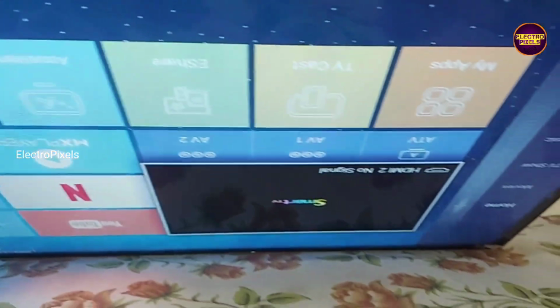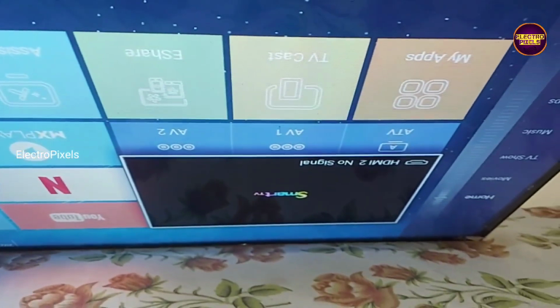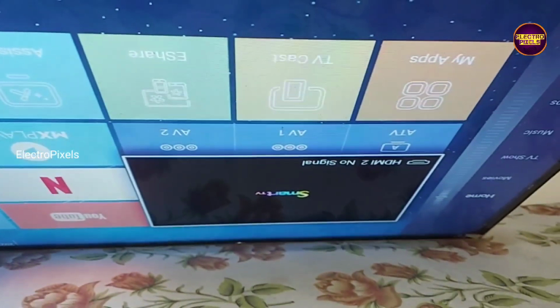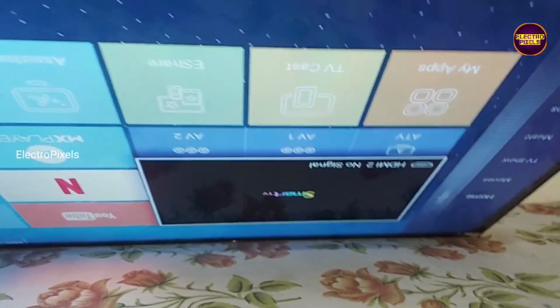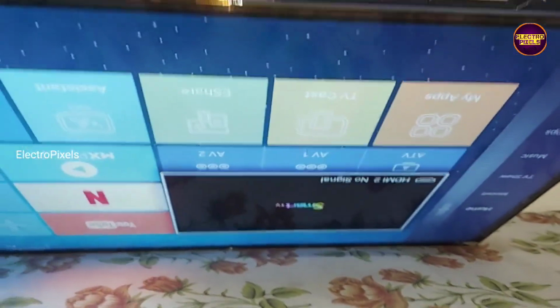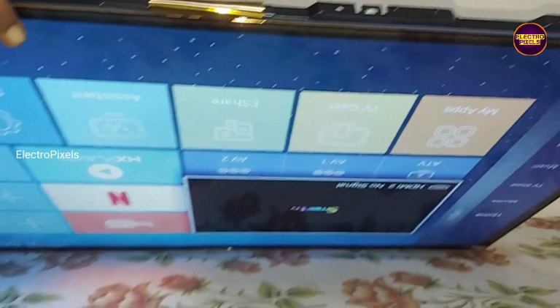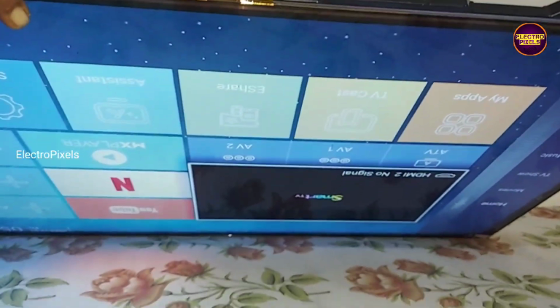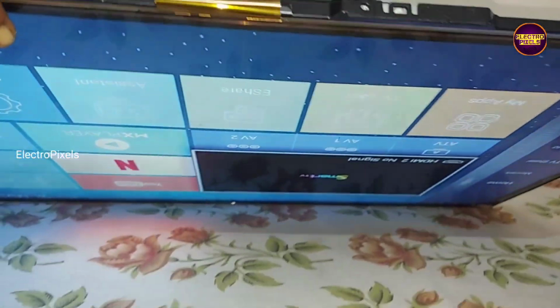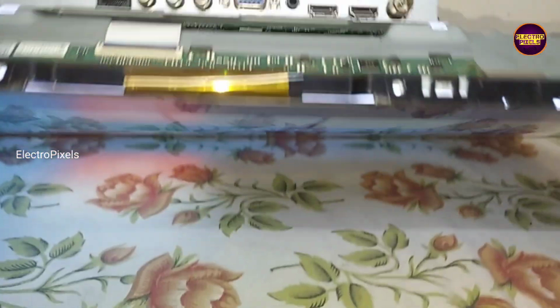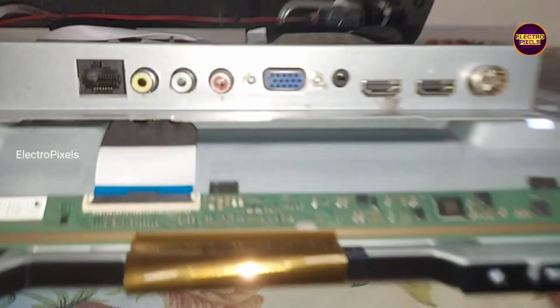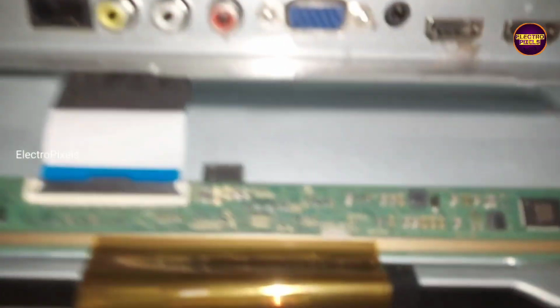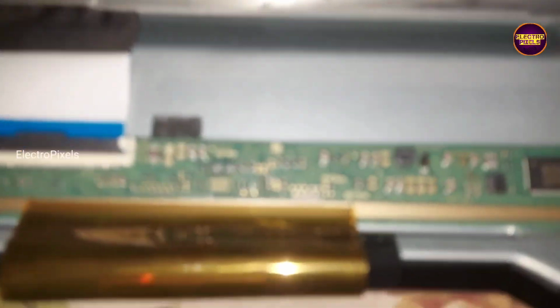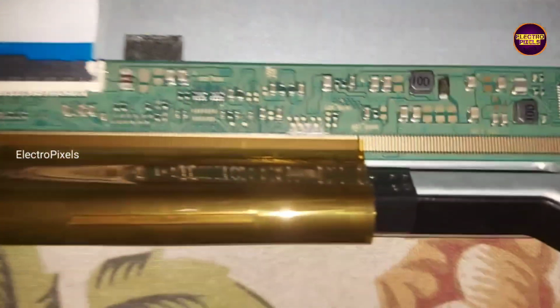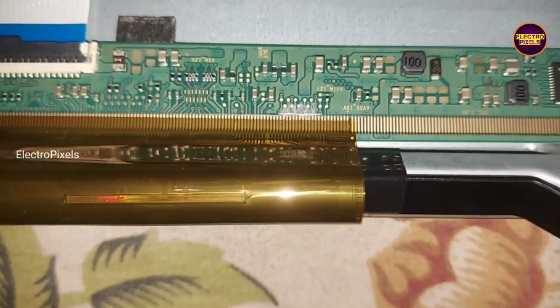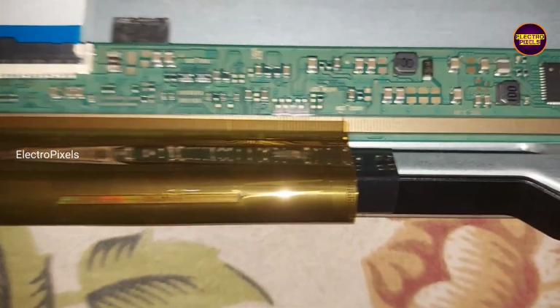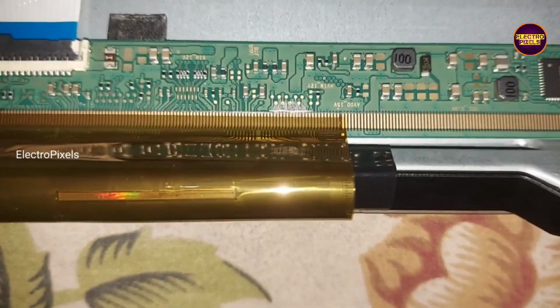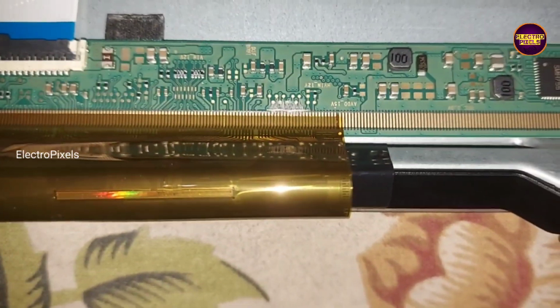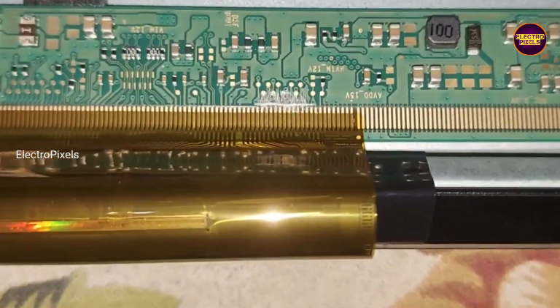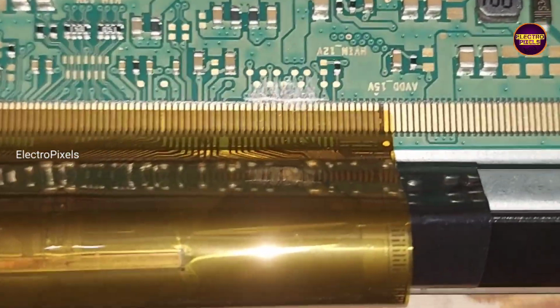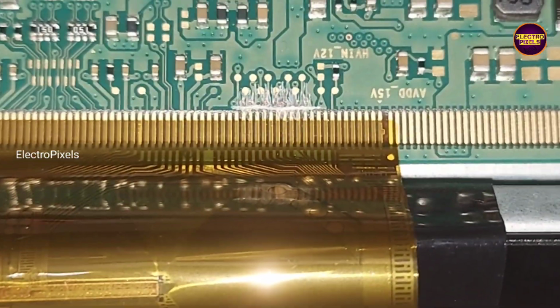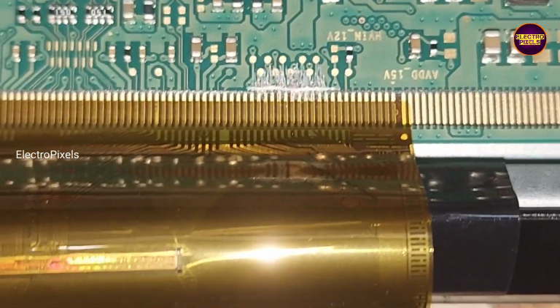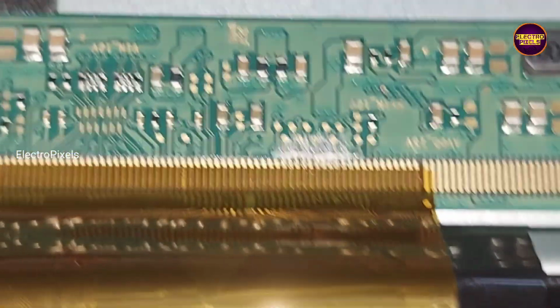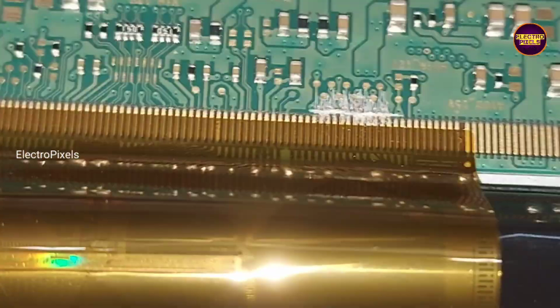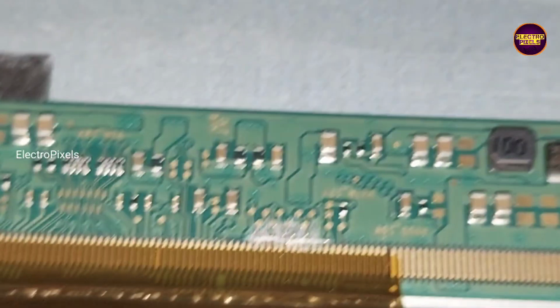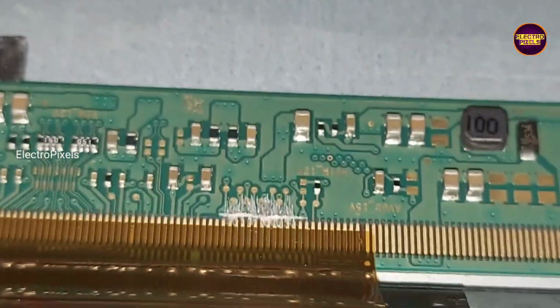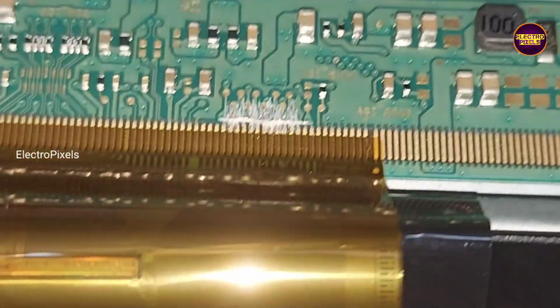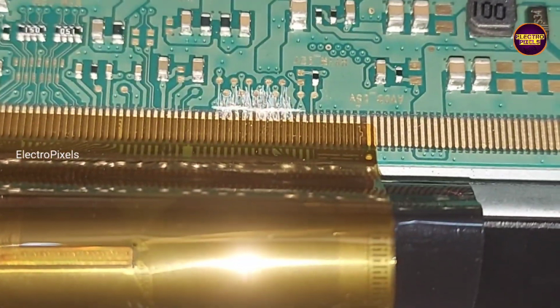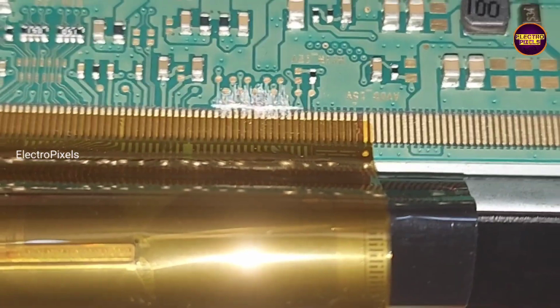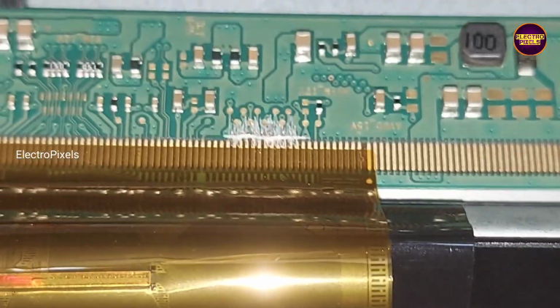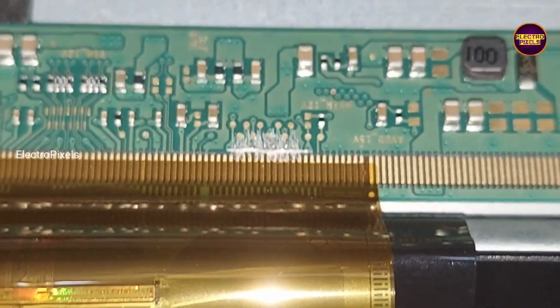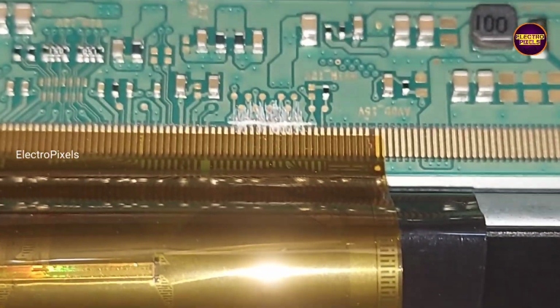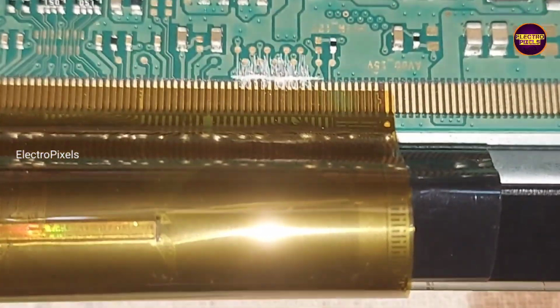Now in this condition, here you can see the picture has come and panel shorting is removed successfully. The DC-to-DC has started back in working mode. Panel short removal is completed.